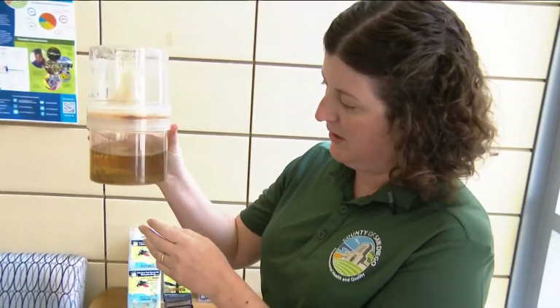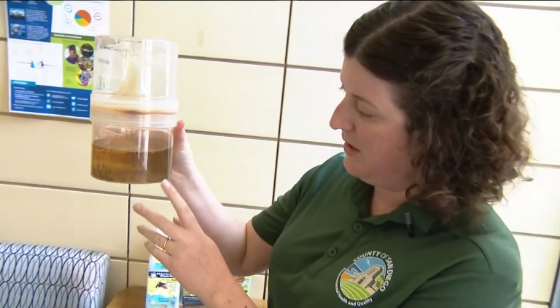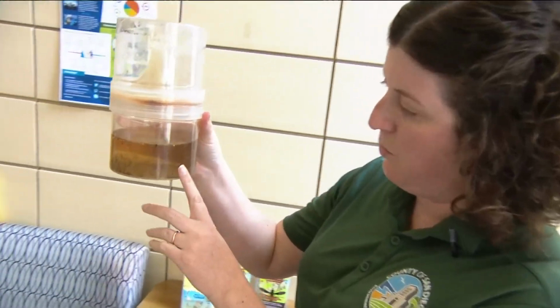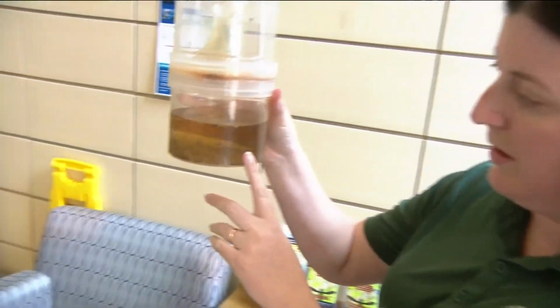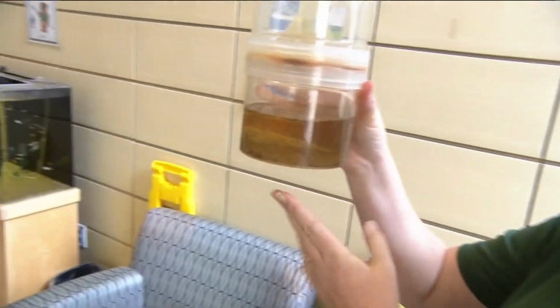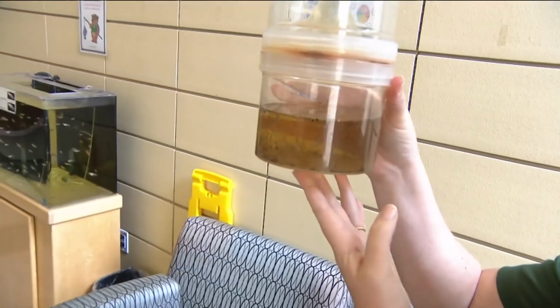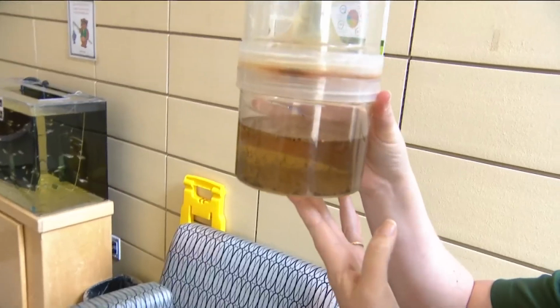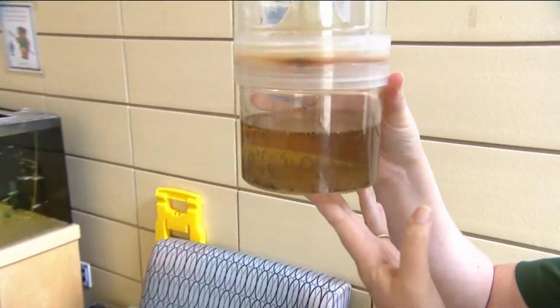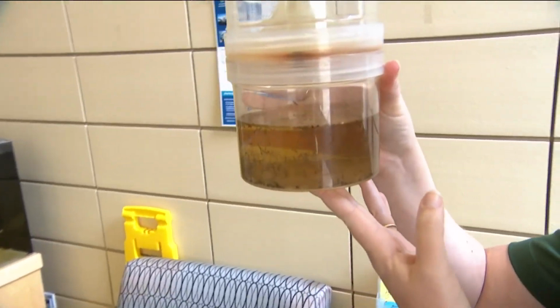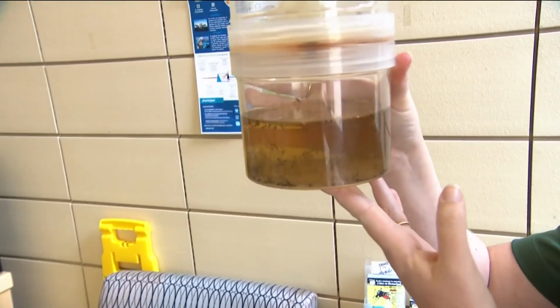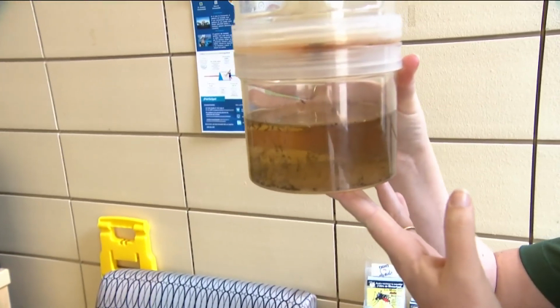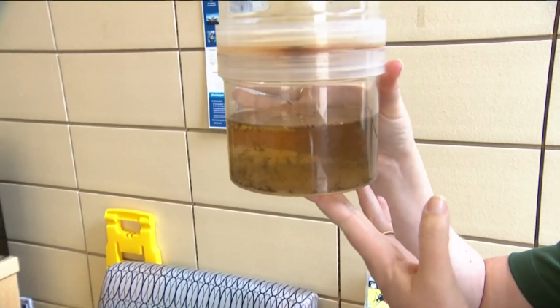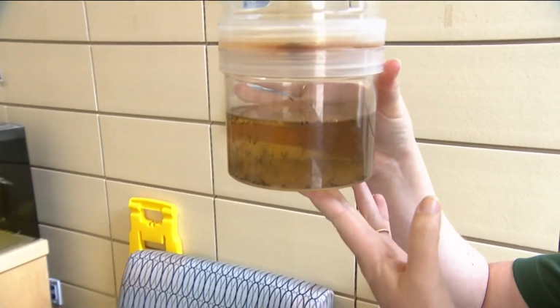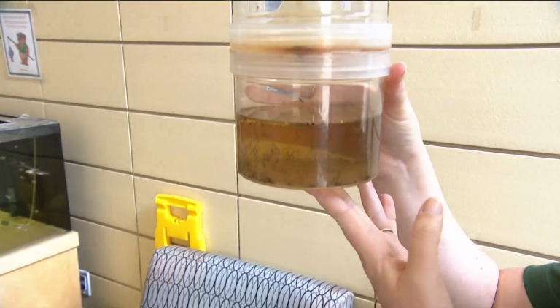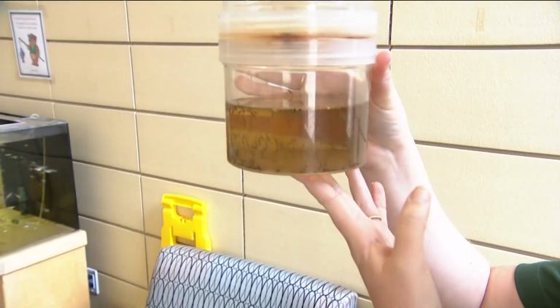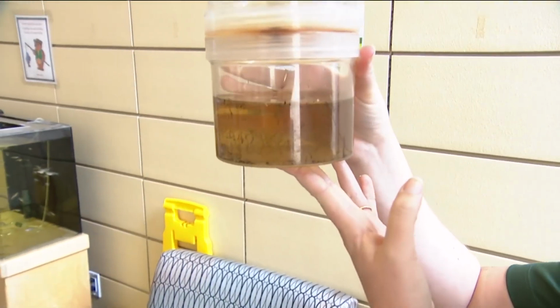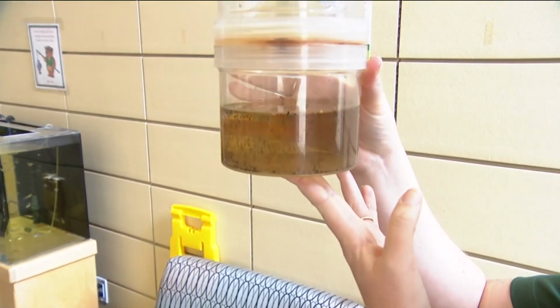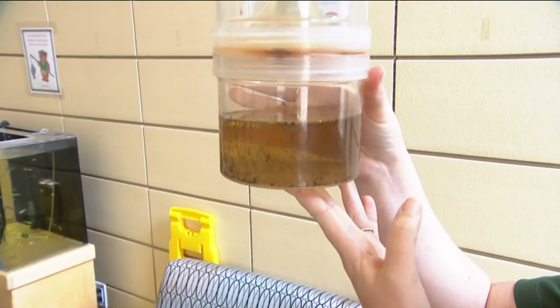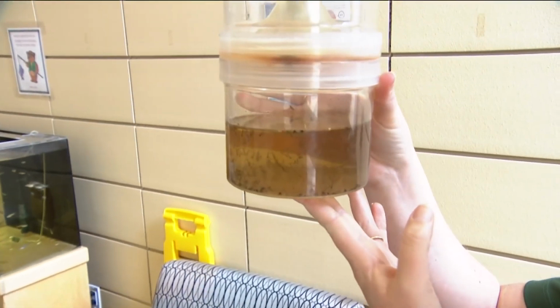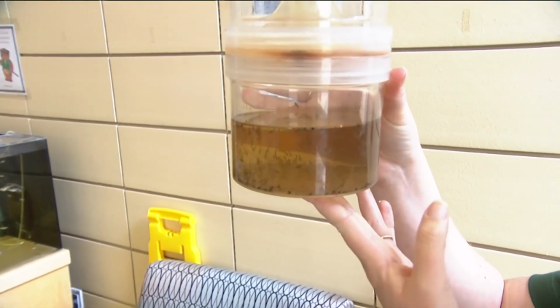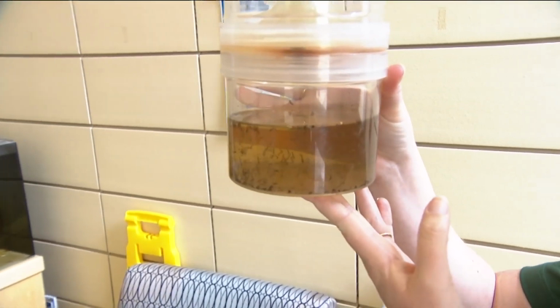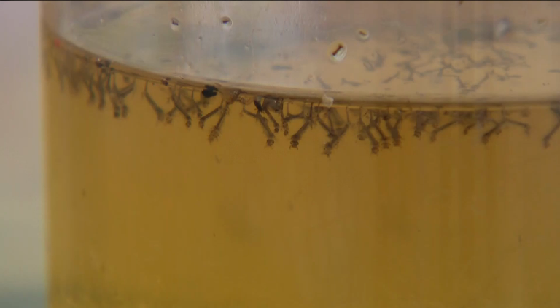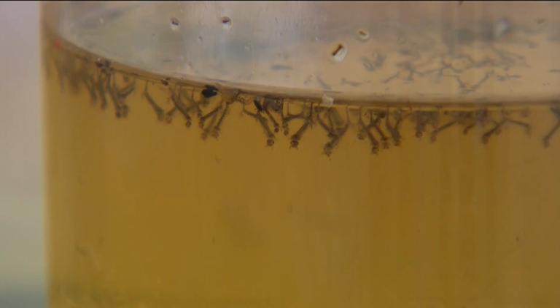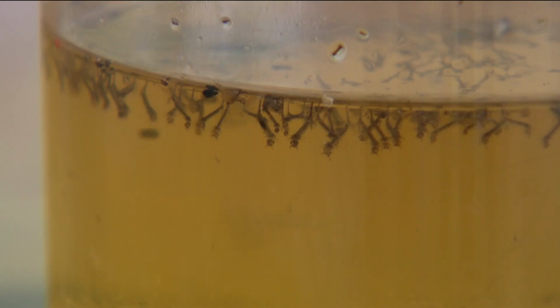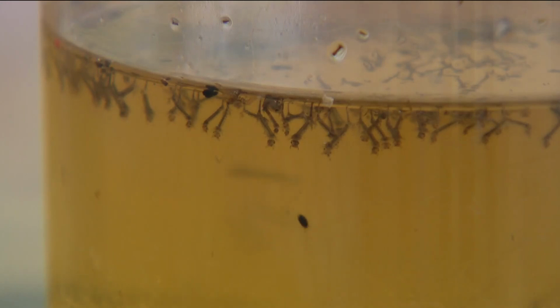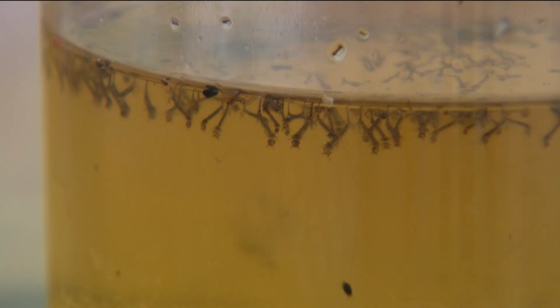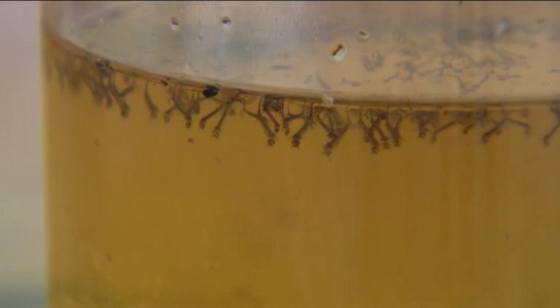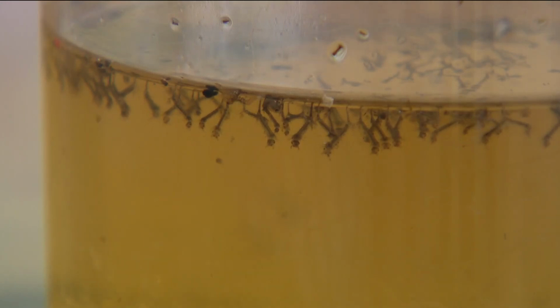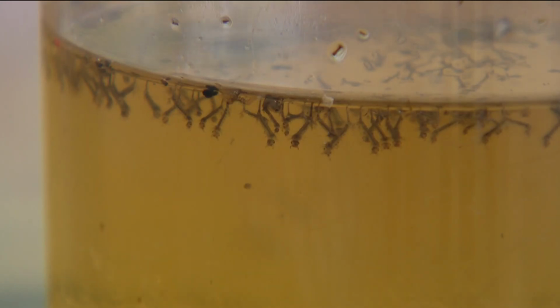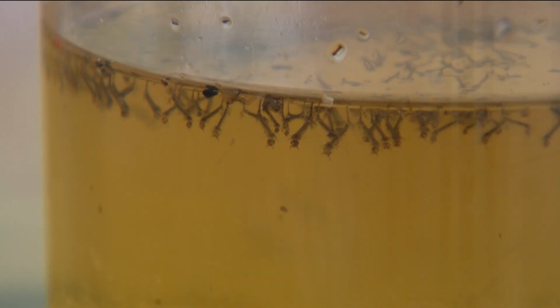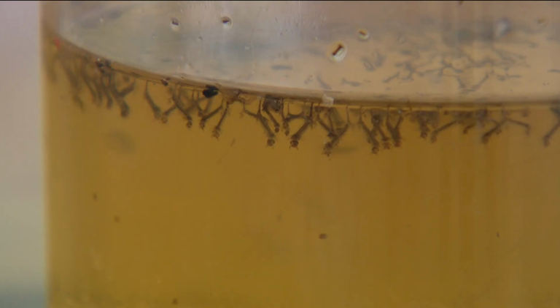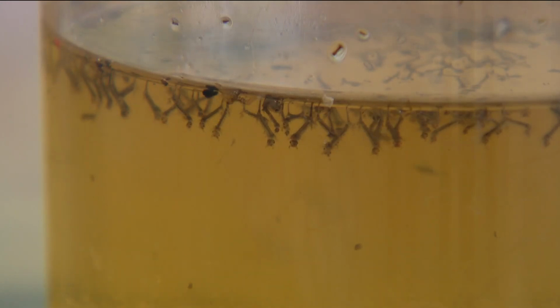Here in the water you can see the mosquito larvae bouncing around in there. When it's warm outside, a mosquito can go from an egg to an adult in as little as five to seven days.